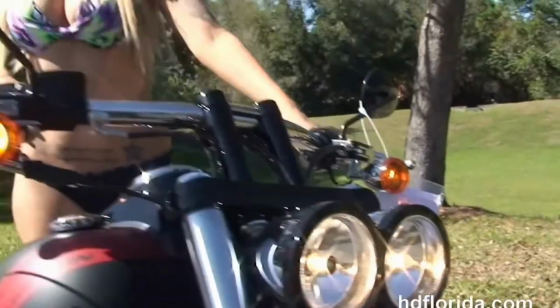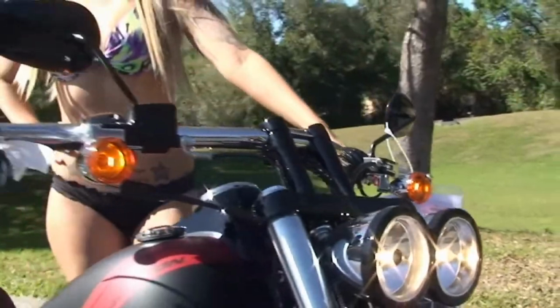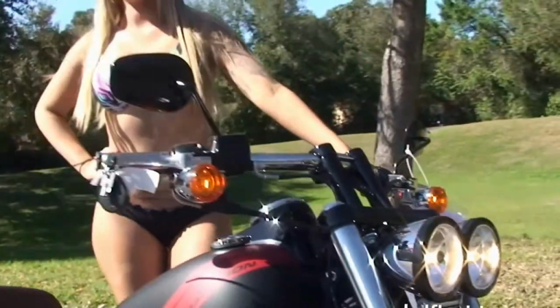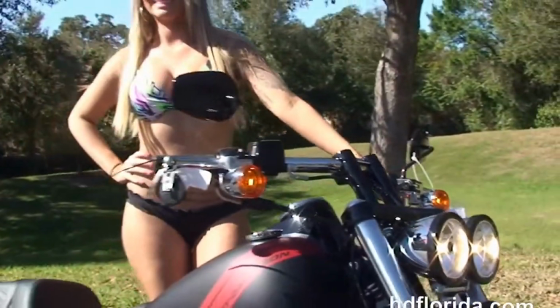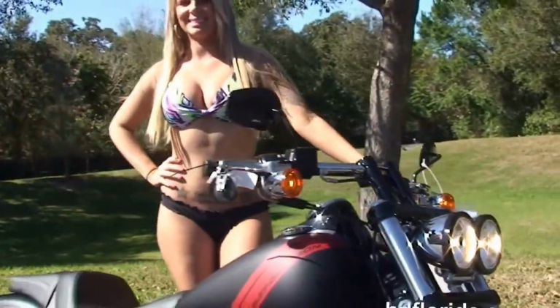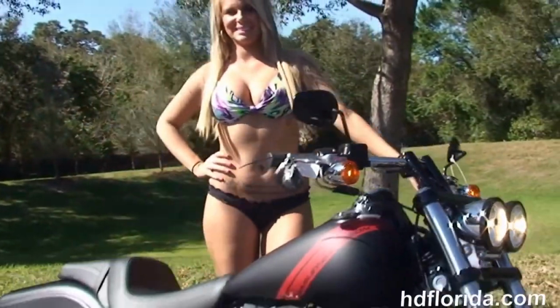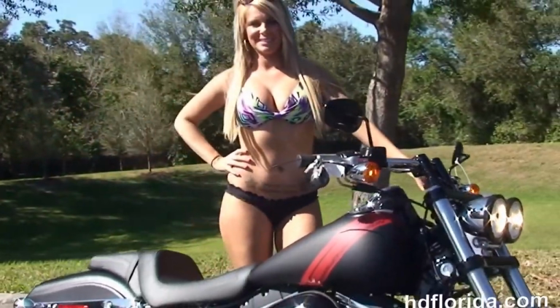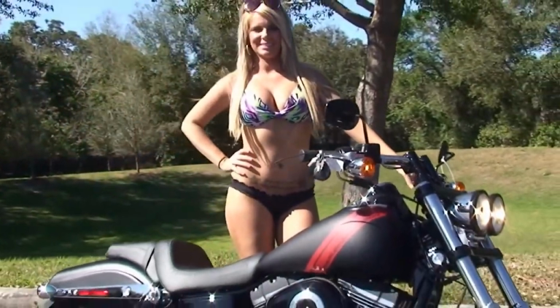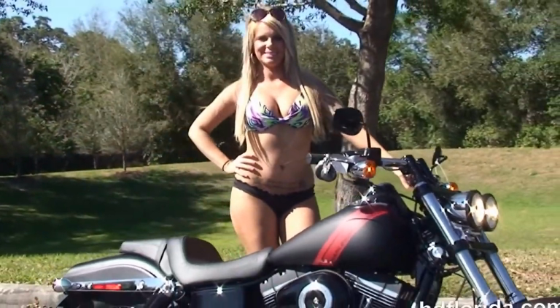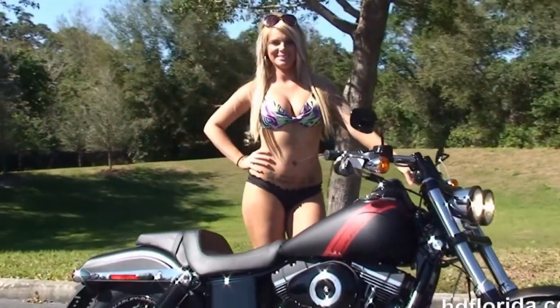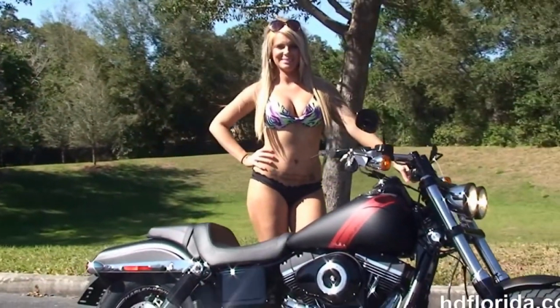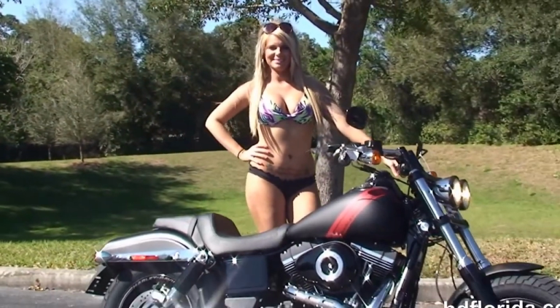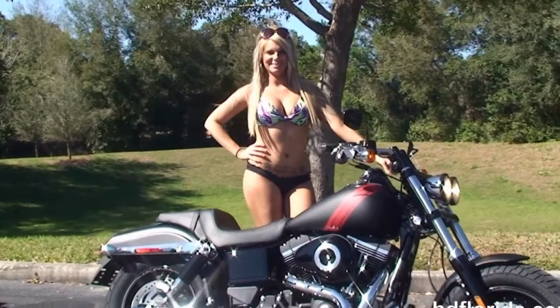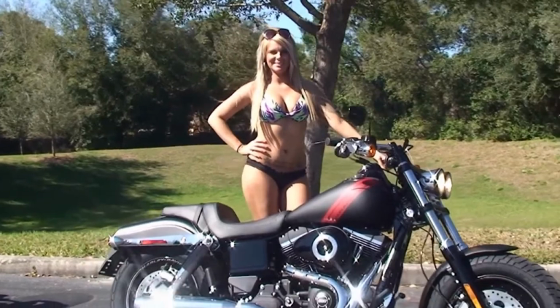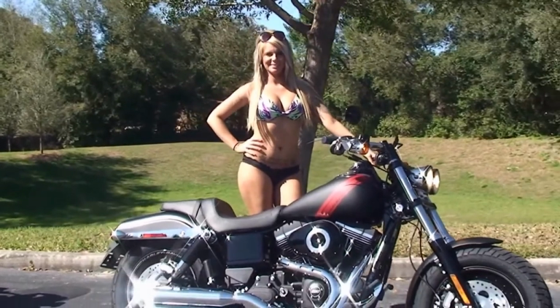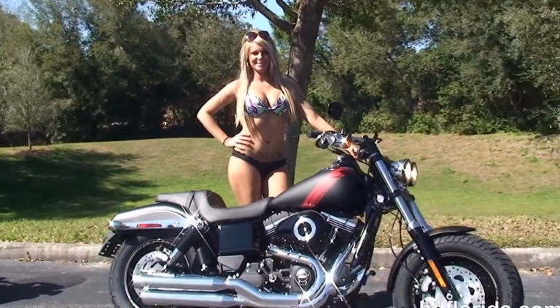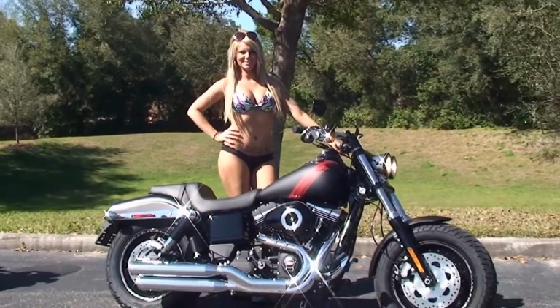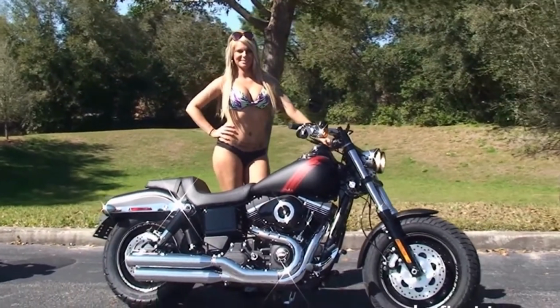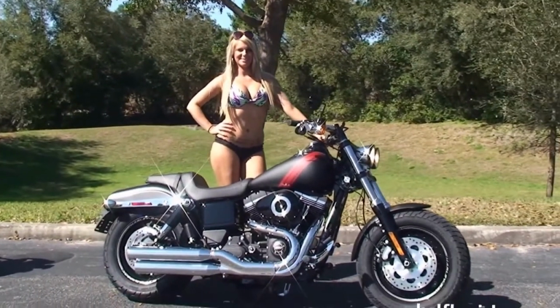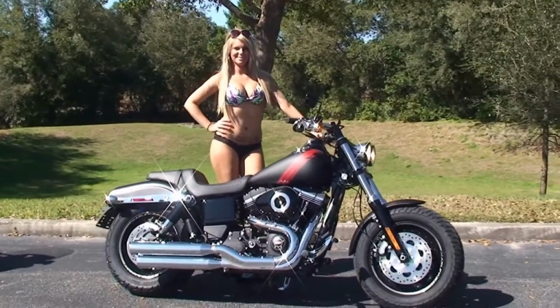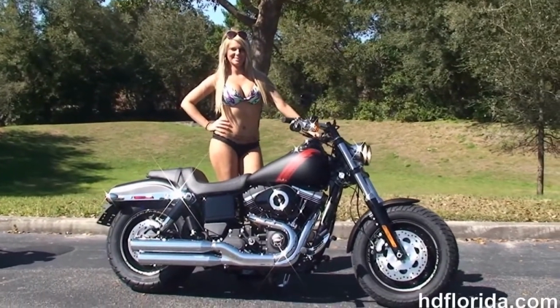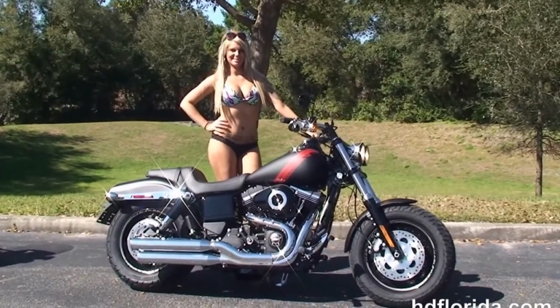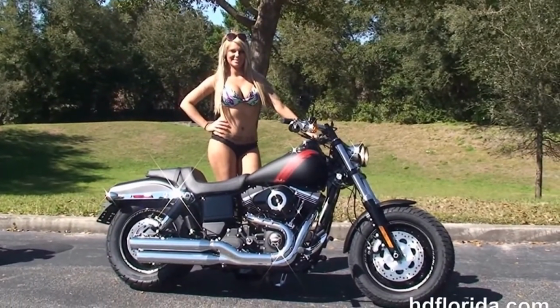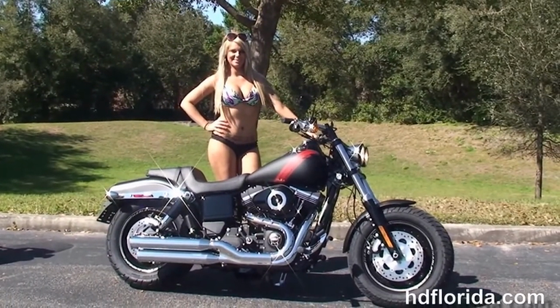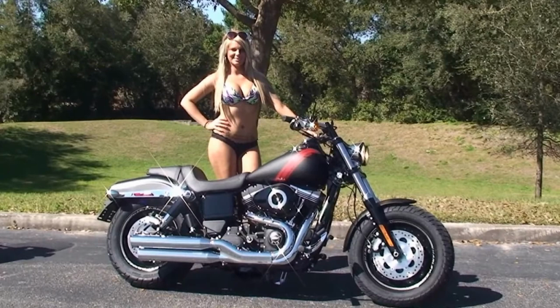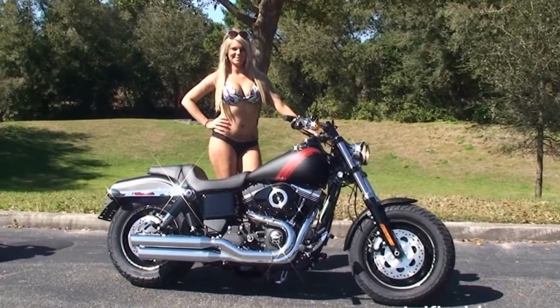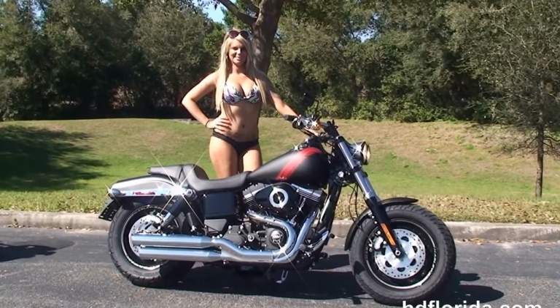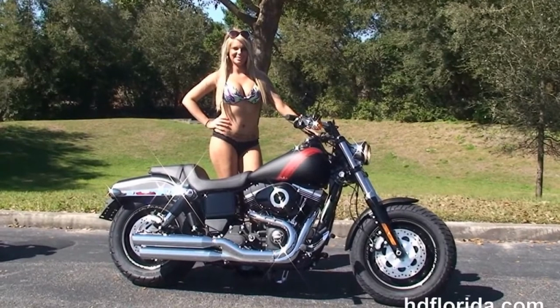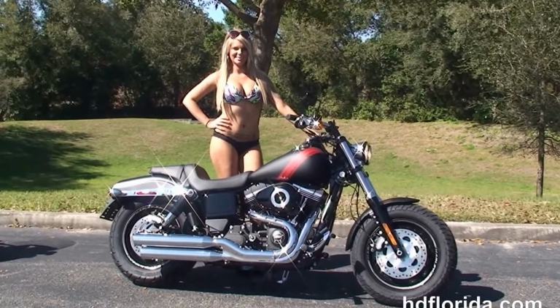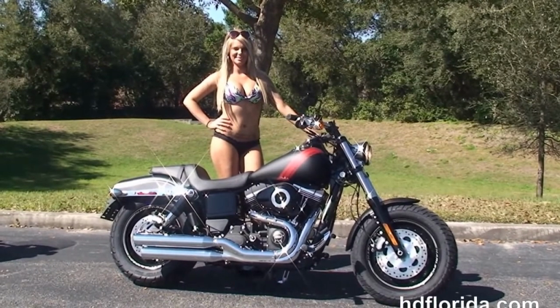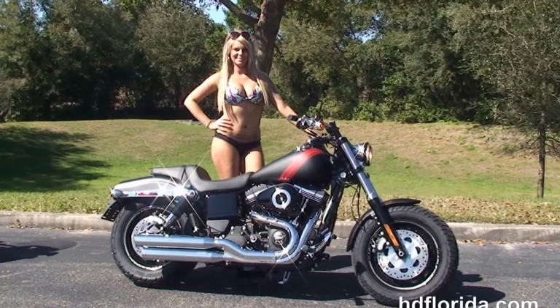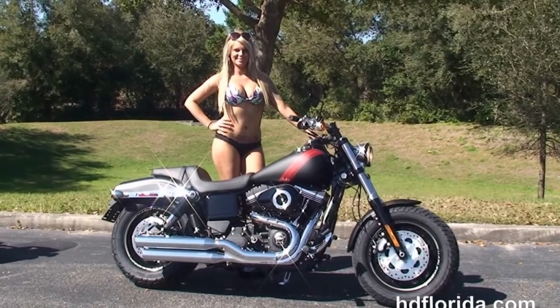Here at the world-famous Harley-Davidson Newport Ritchie, all our bikes are fully serviced and safety inspected. We take anything on trade — cars, boats, campers, guns, jewelry, artwork — you name it, we take it as long as we don't have to feed it. We finance new Harley-Davidsons up to 84 months.